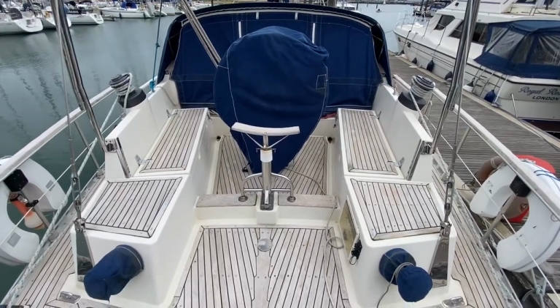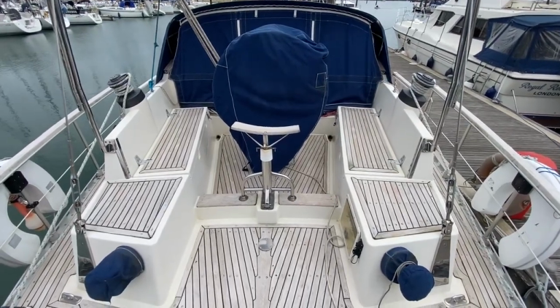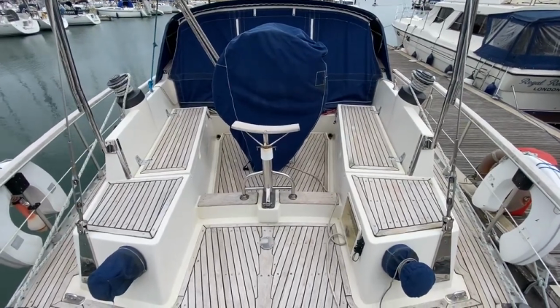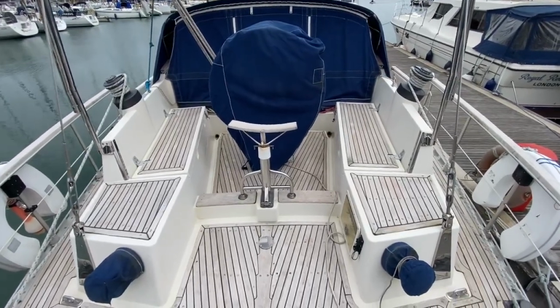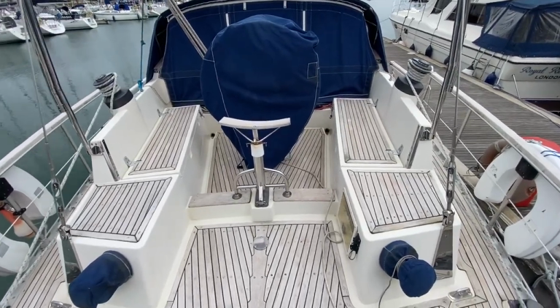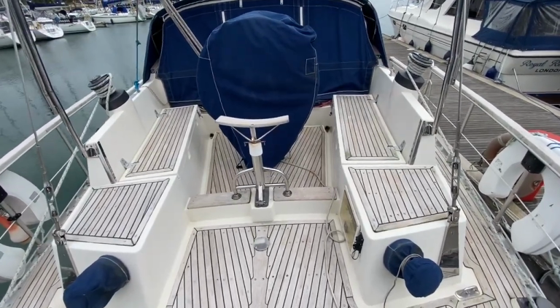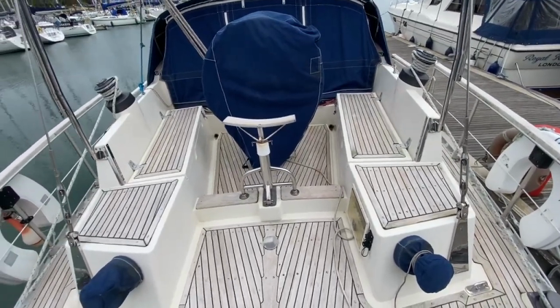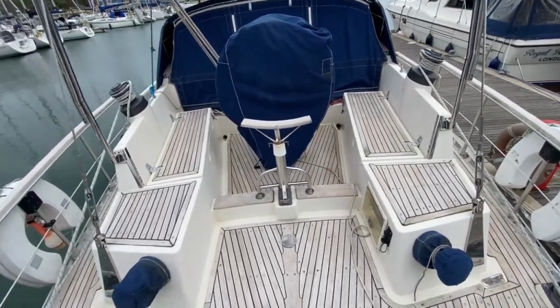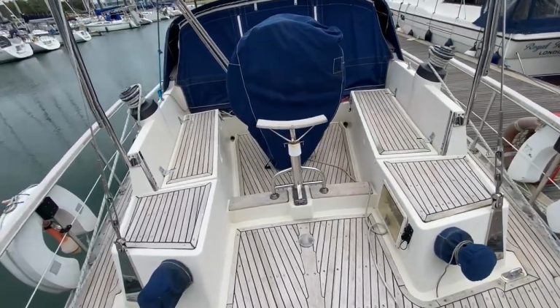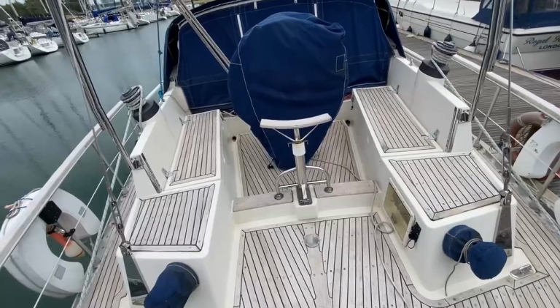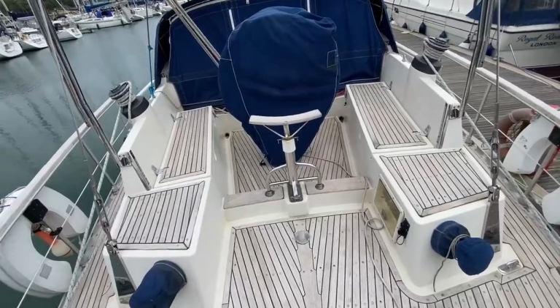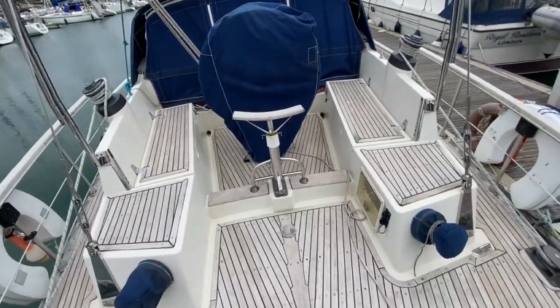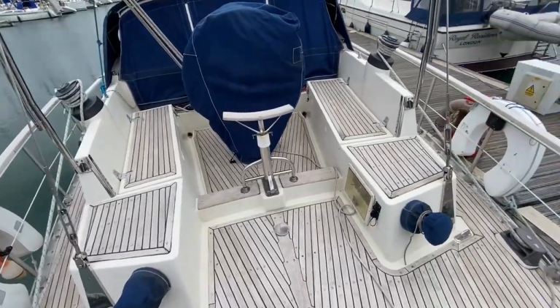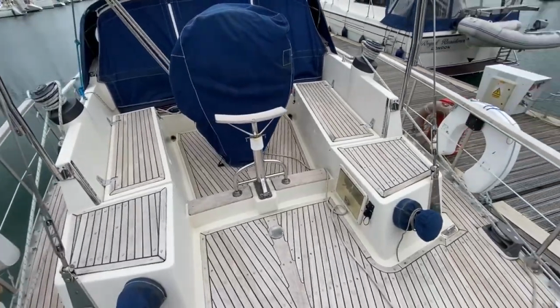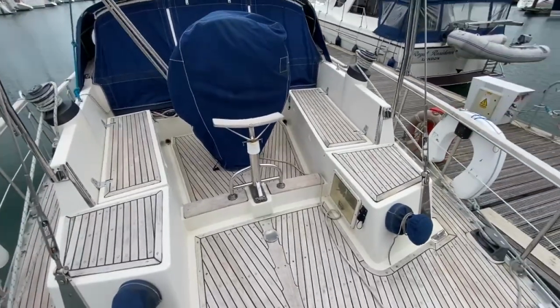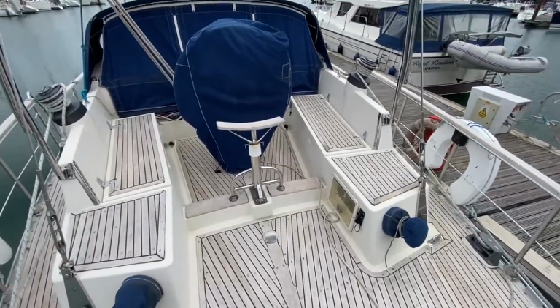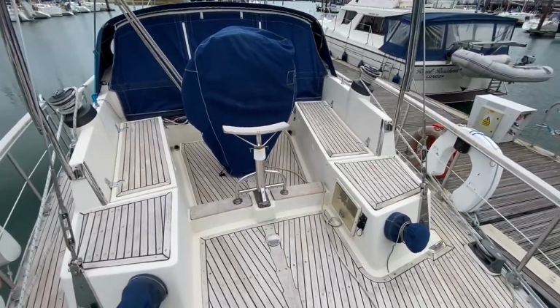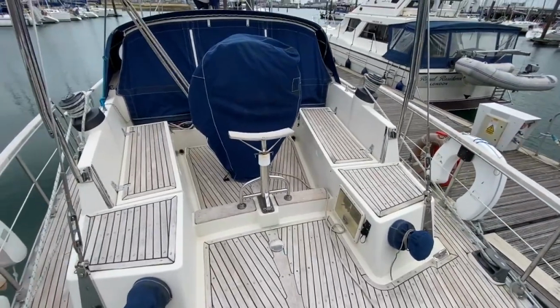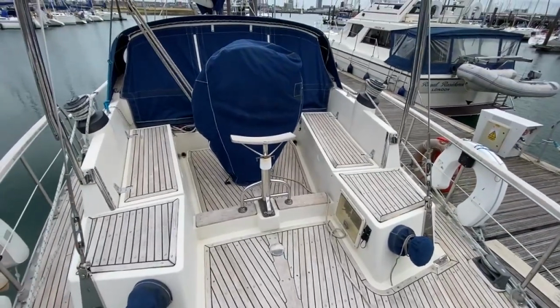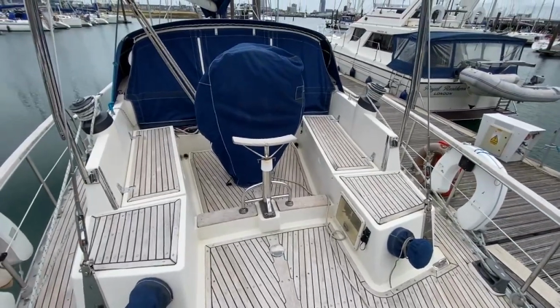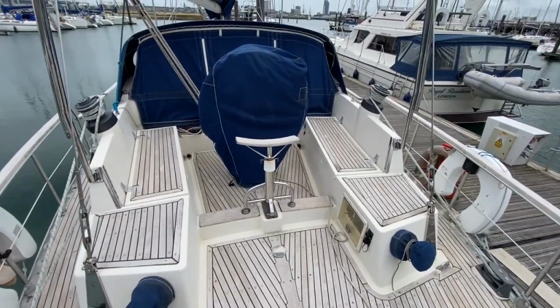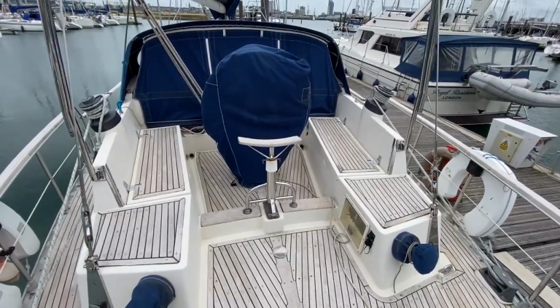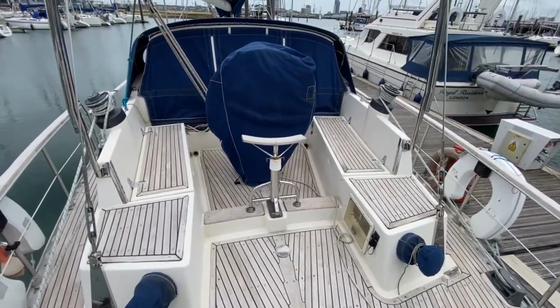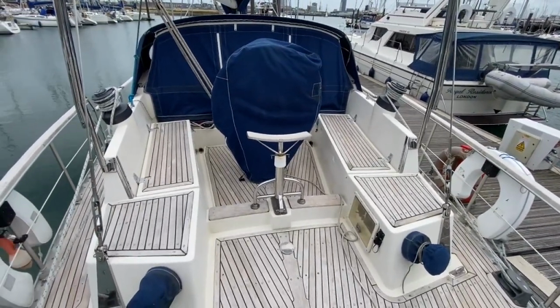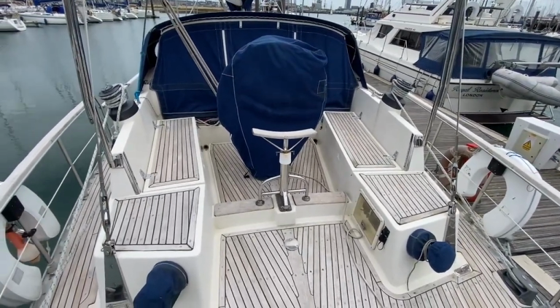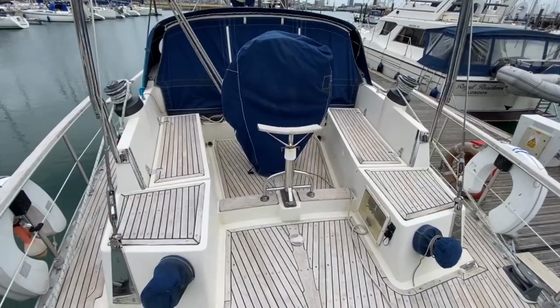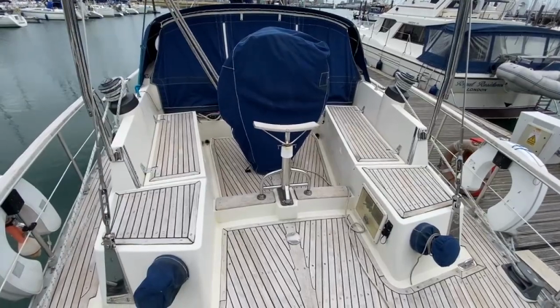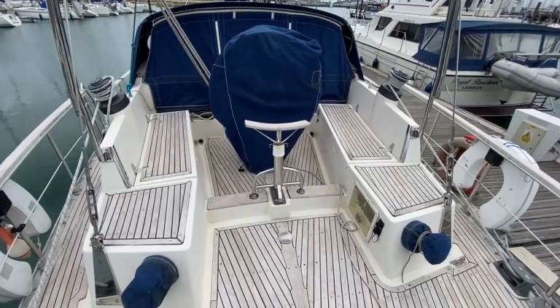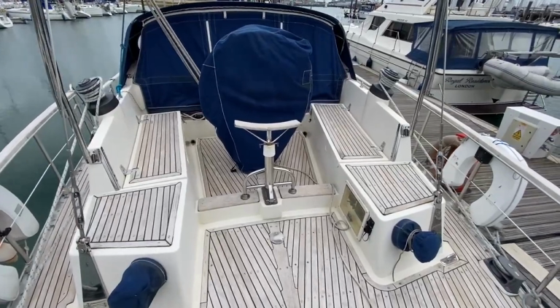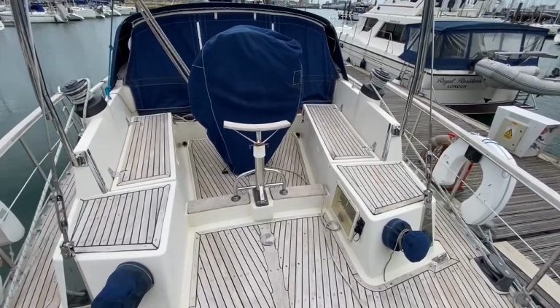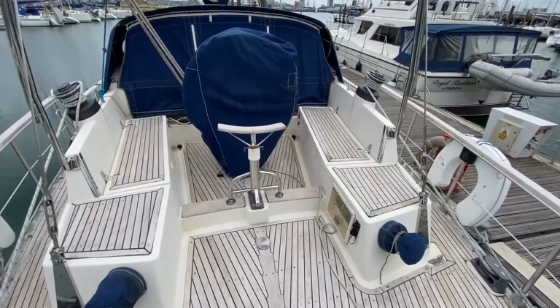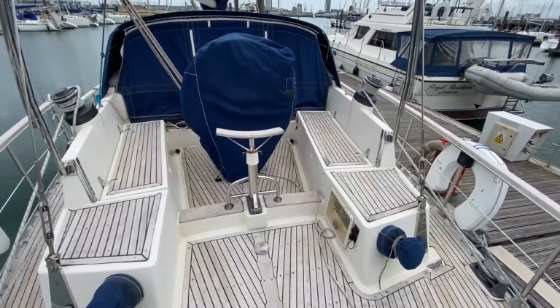Here we are on the Nauticat 40 at the boat show Portsmouth. I'm just stood at the back of the cockpit — that will give you a walk around the decks.